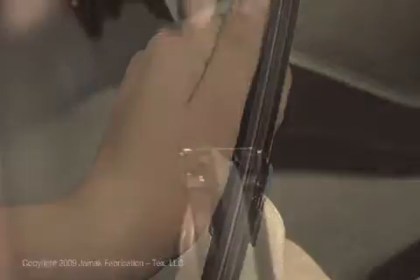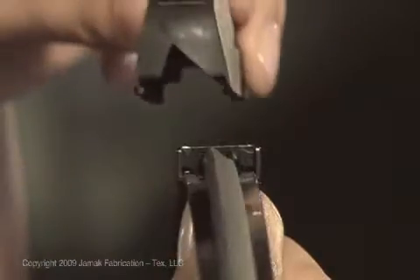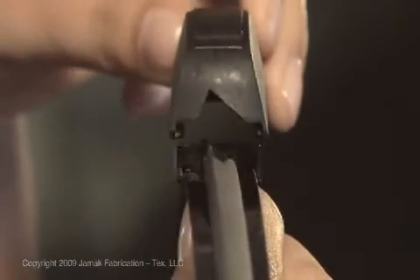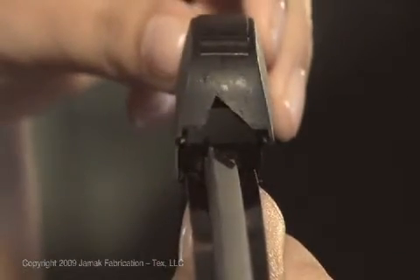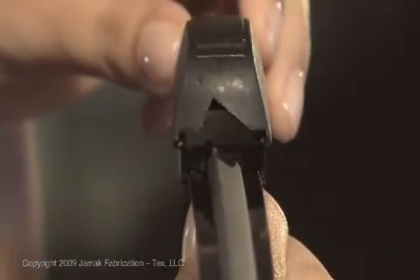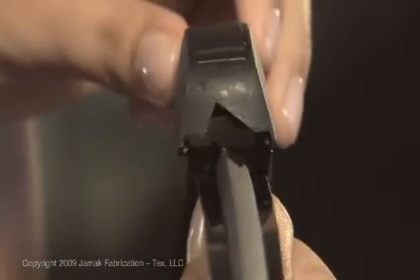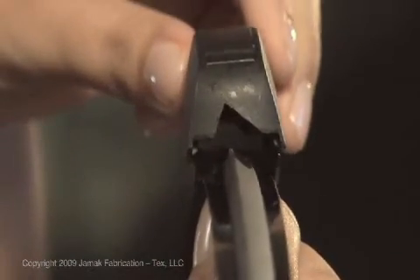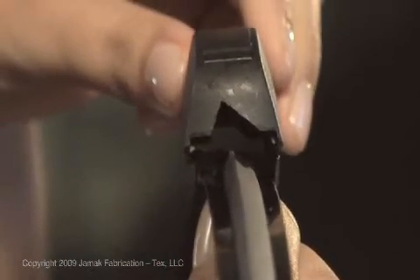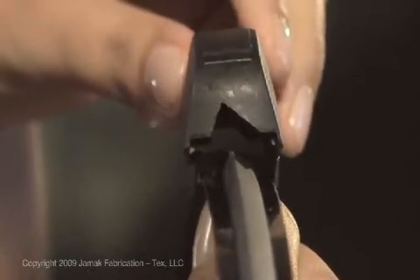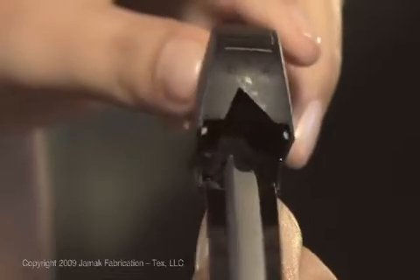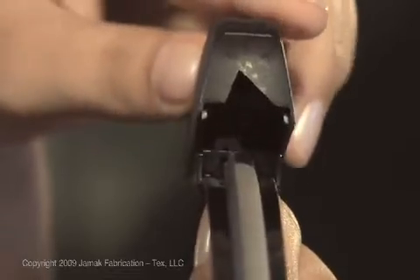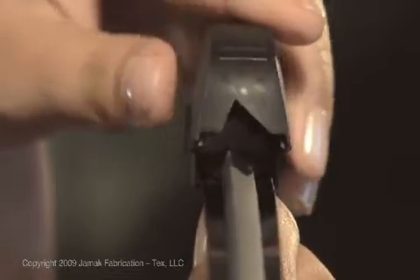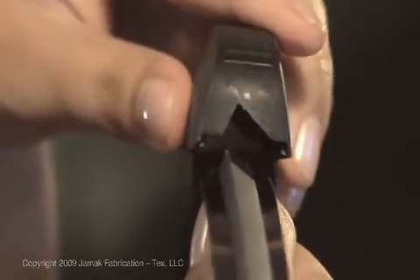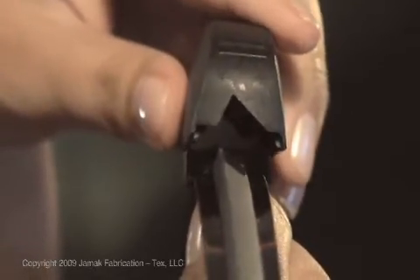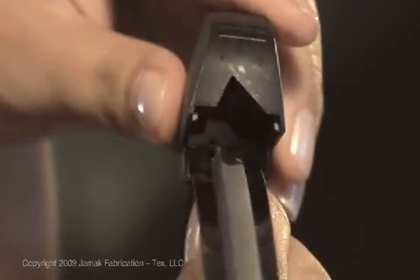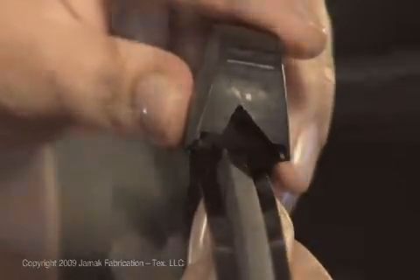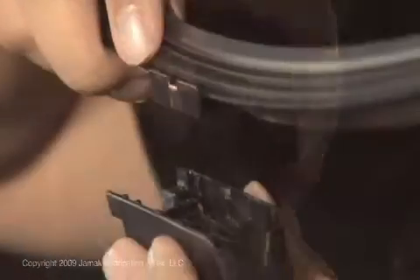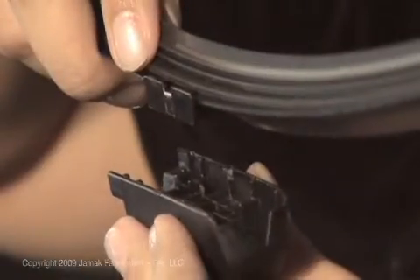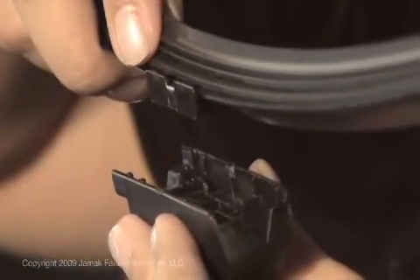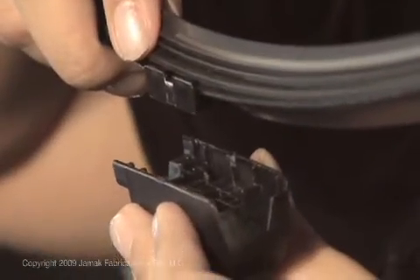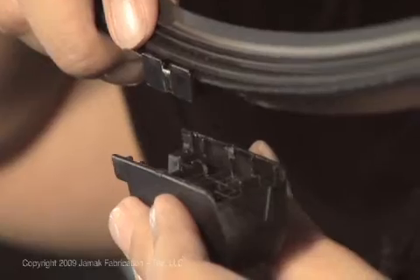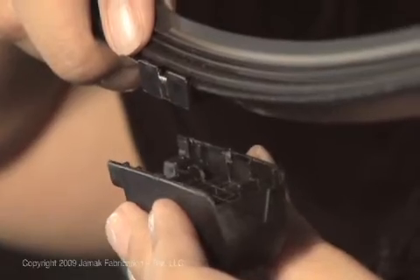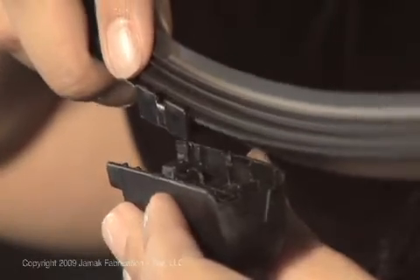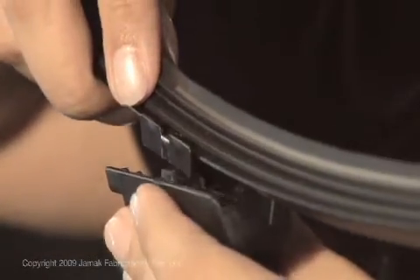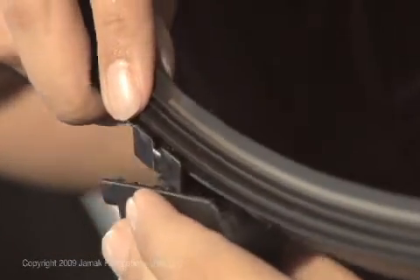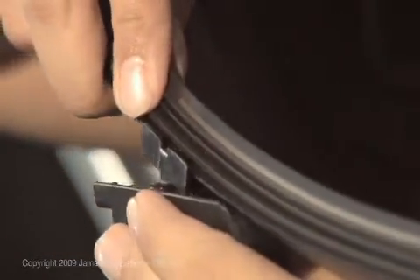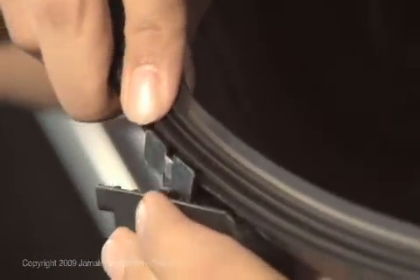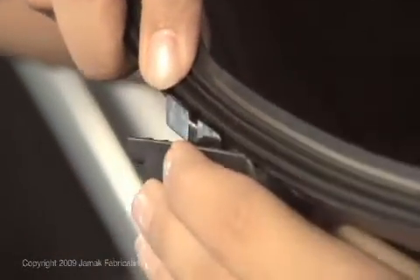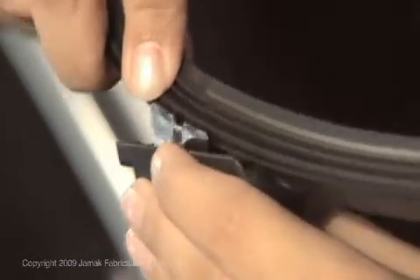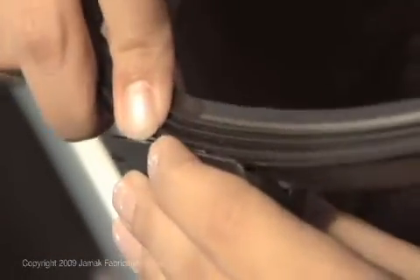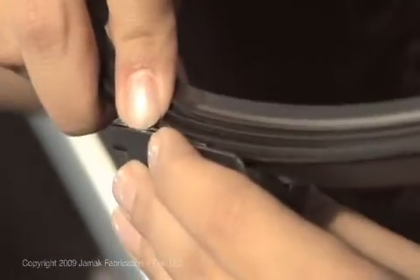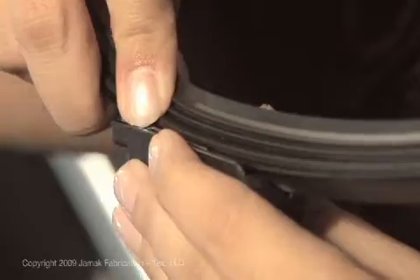Now place the adapter onto the wiper blade, making sure that the triangular shapes match. Turn the adapter and blade over. Beginning with the leading edge, slide the adapter into place and click it down.